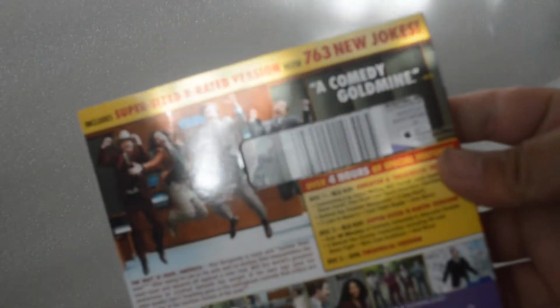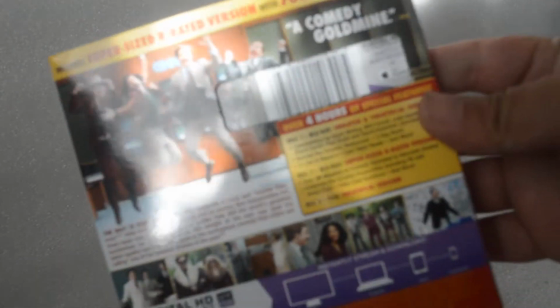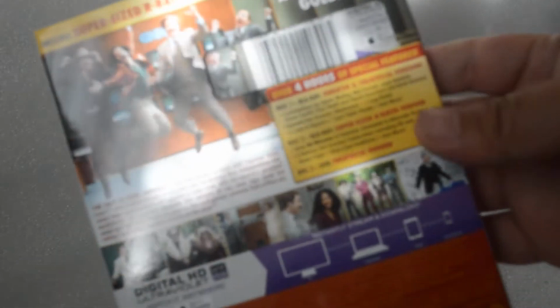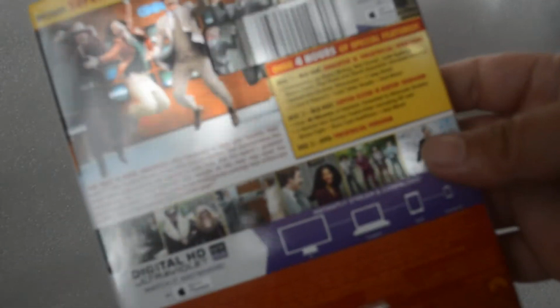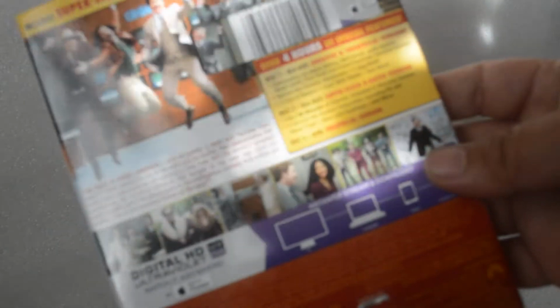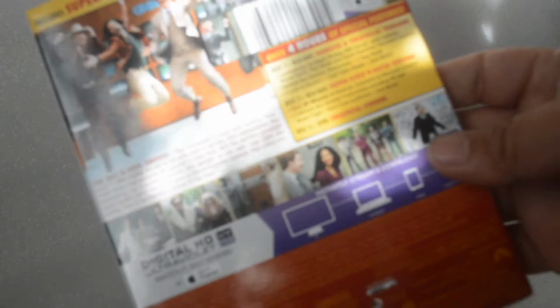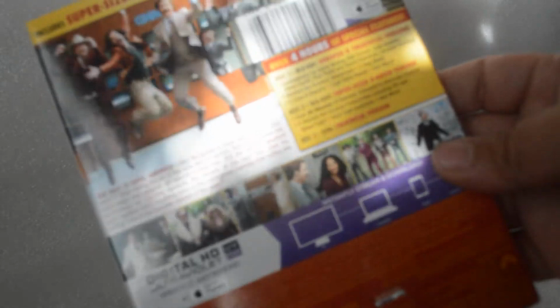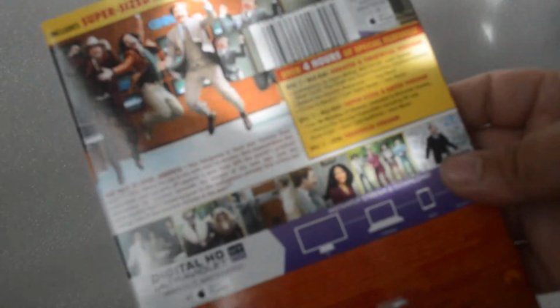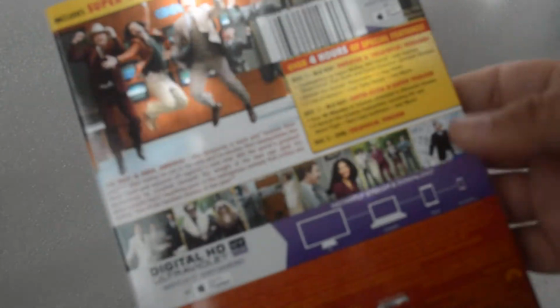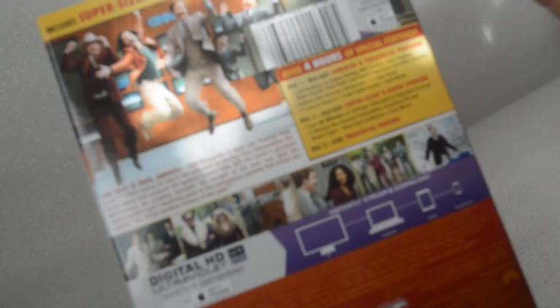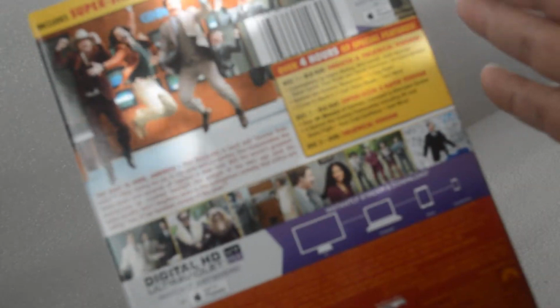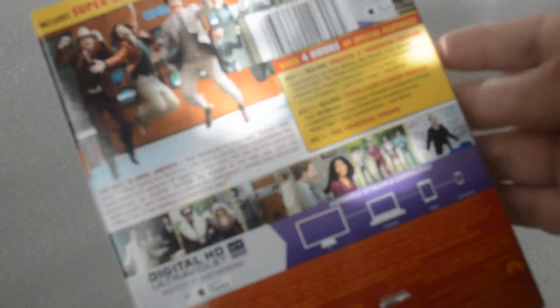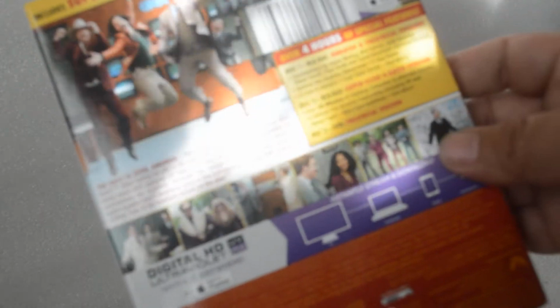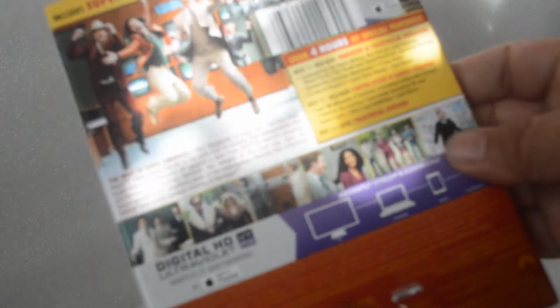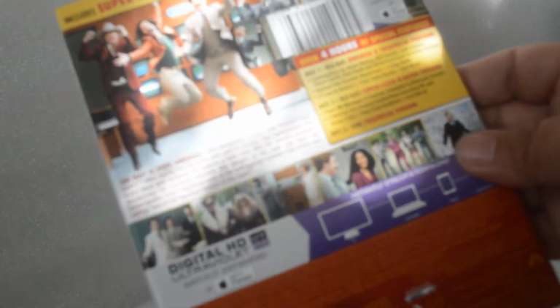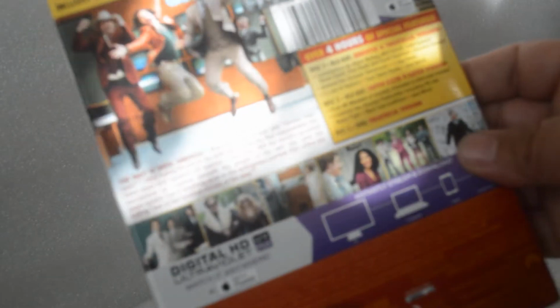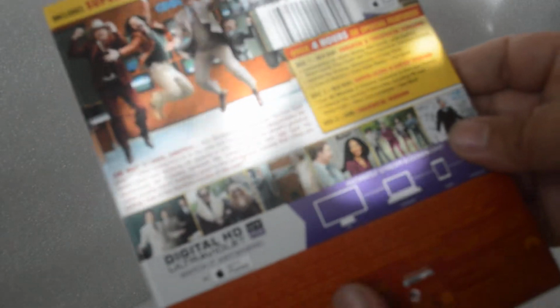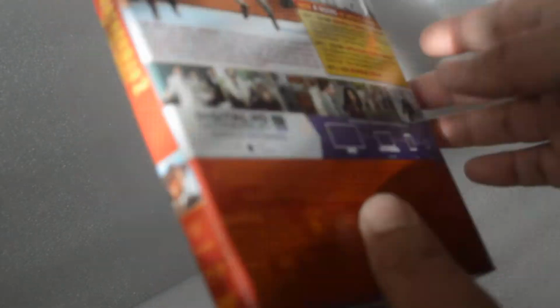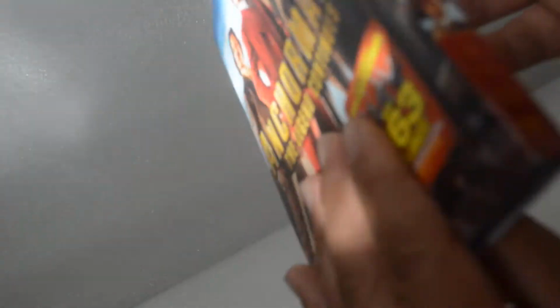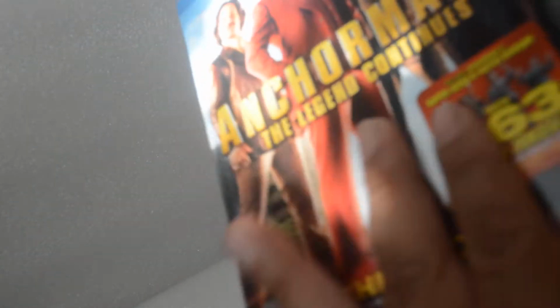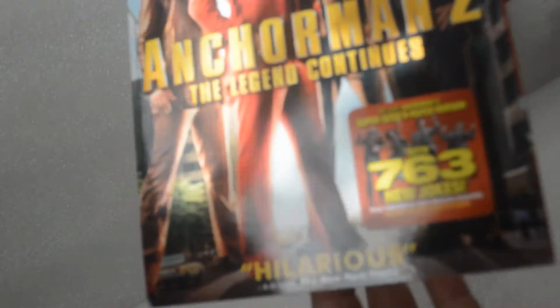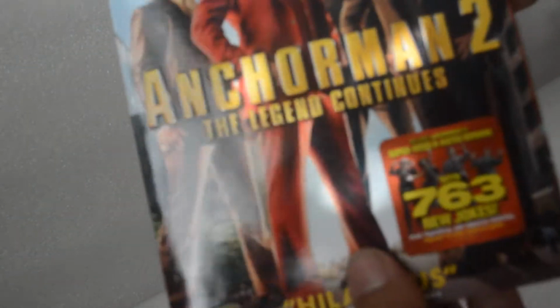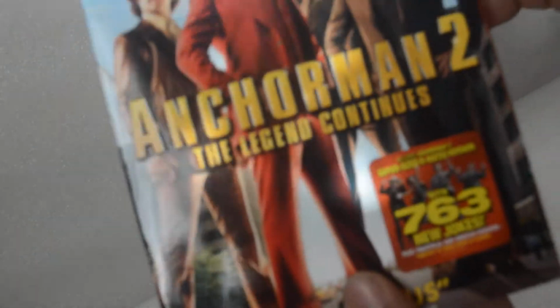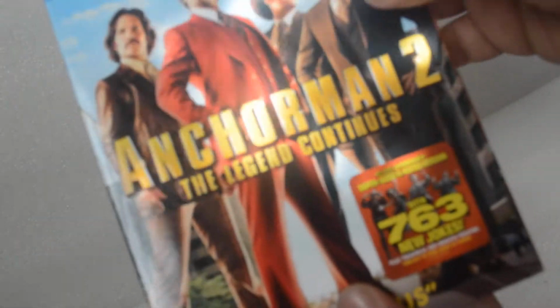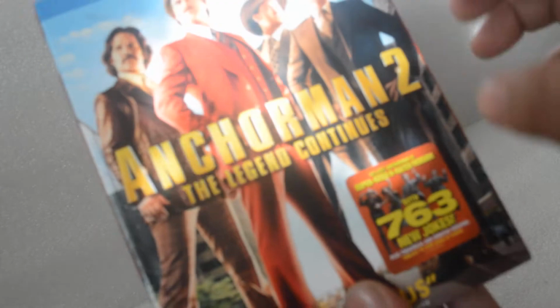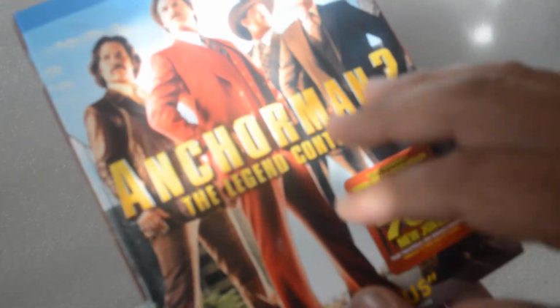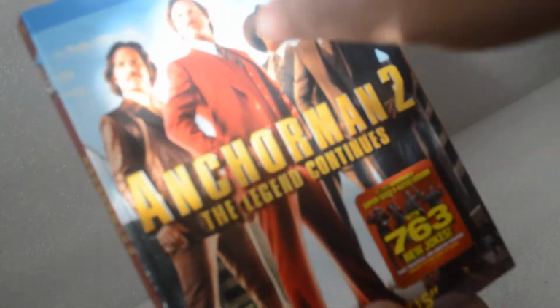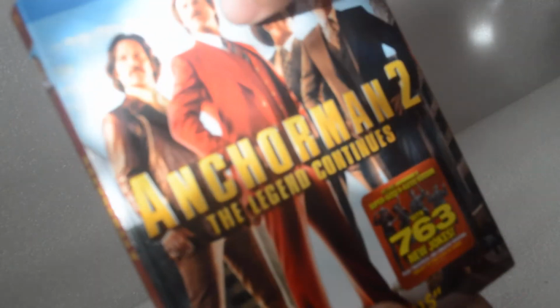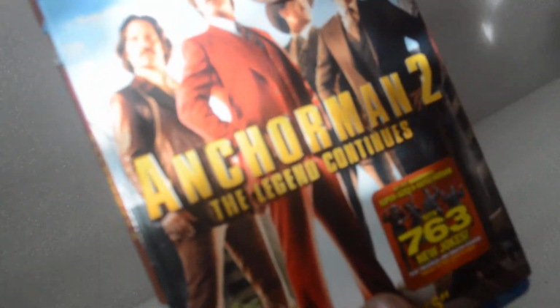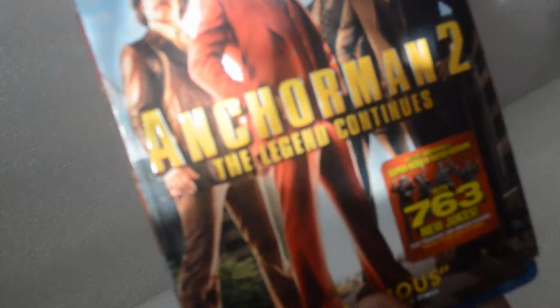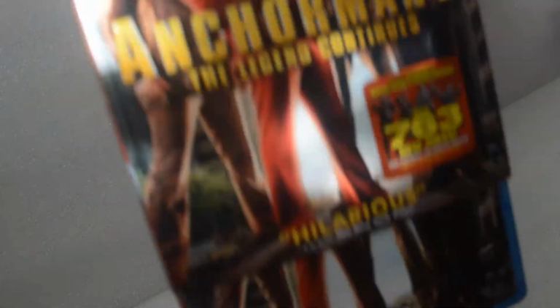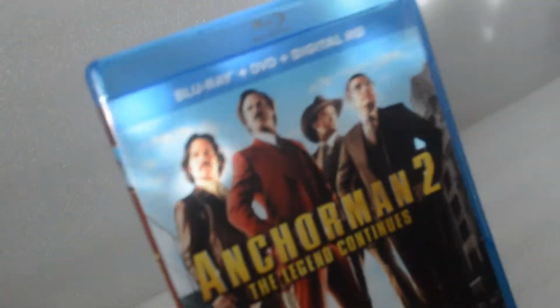Over 4 hours of special features — loaded with a lot of features you guys. Alright, taking off the slipcover.